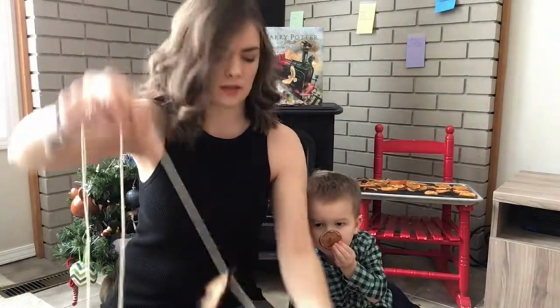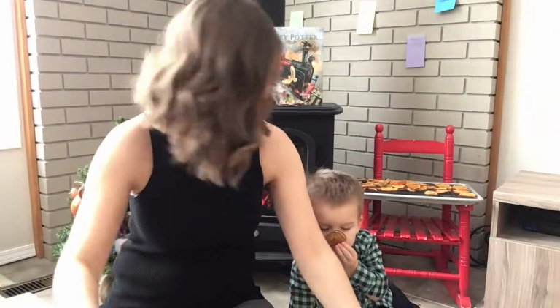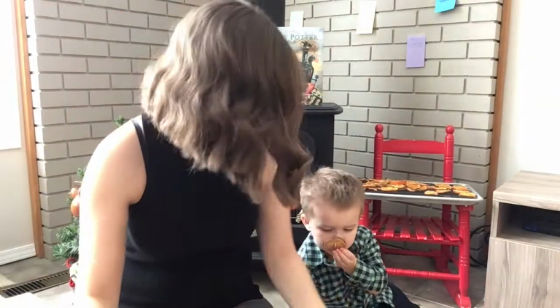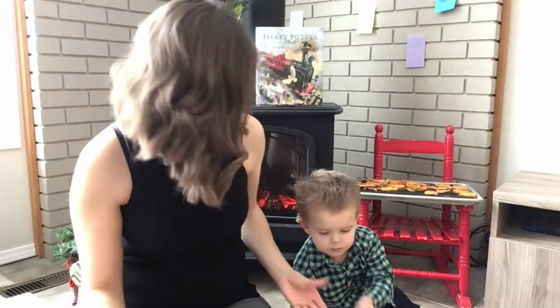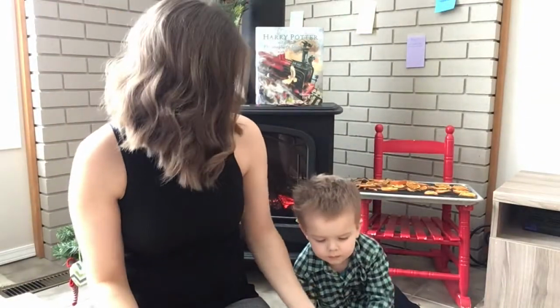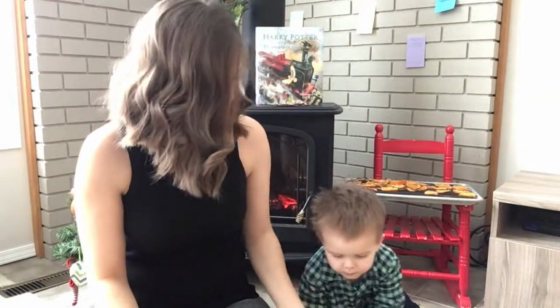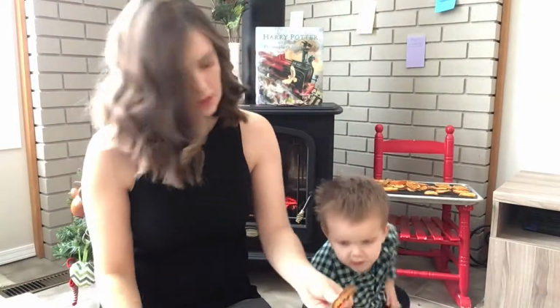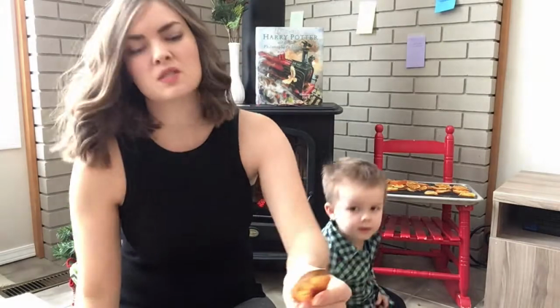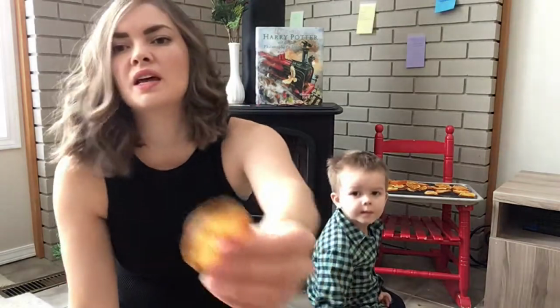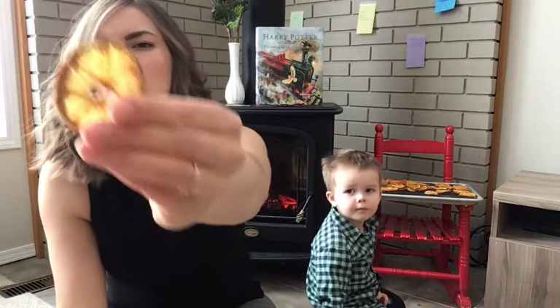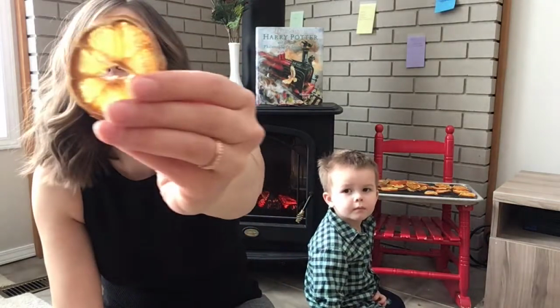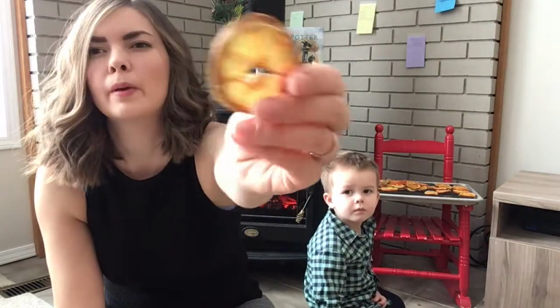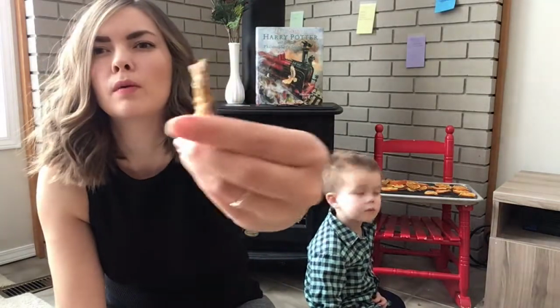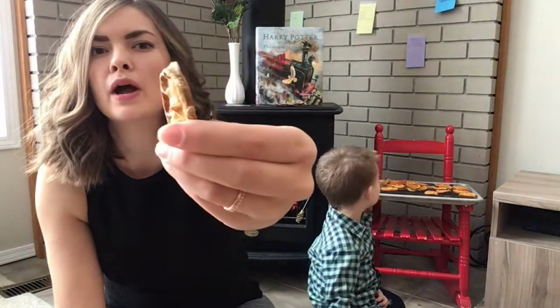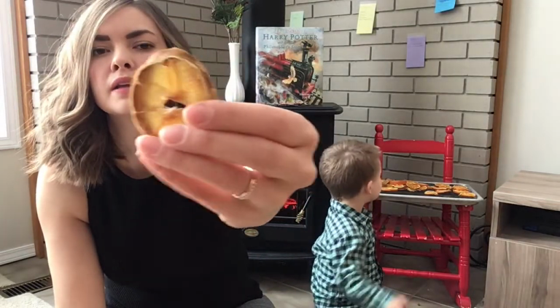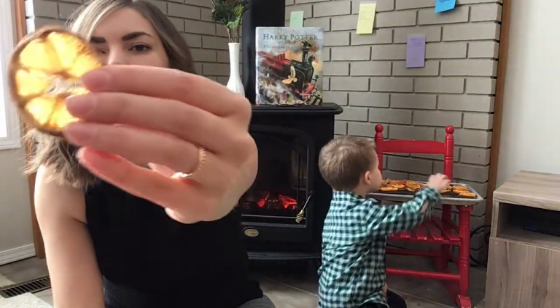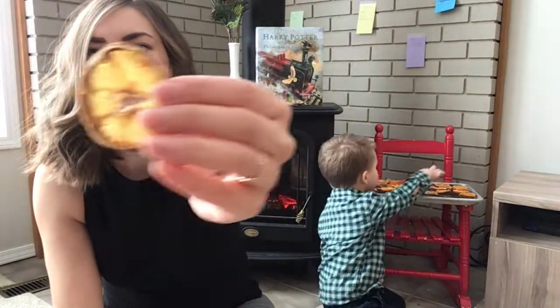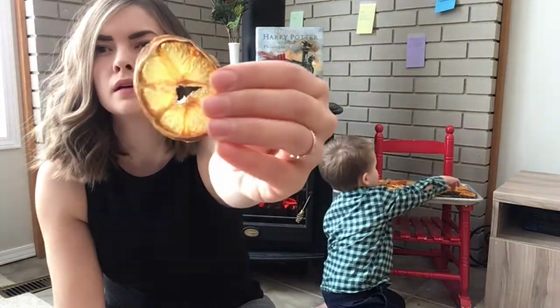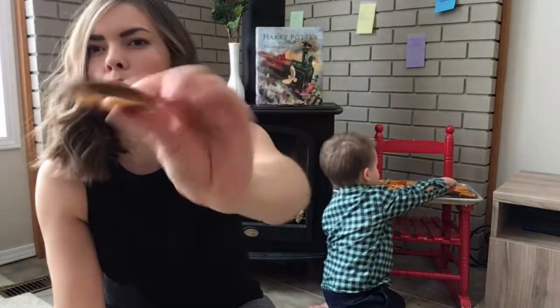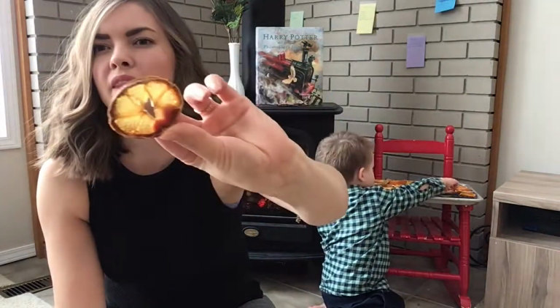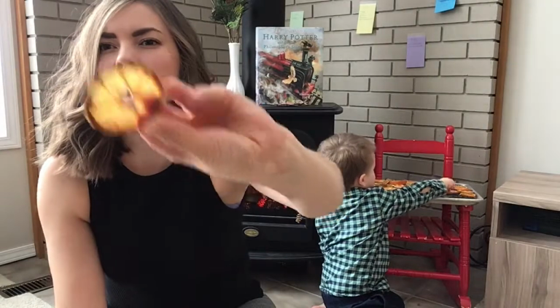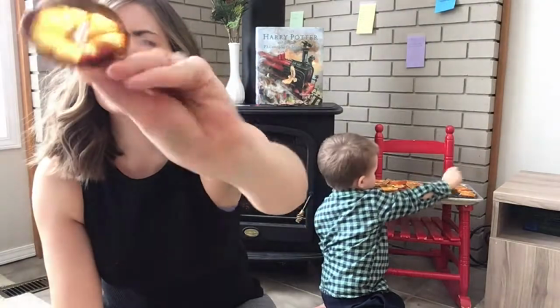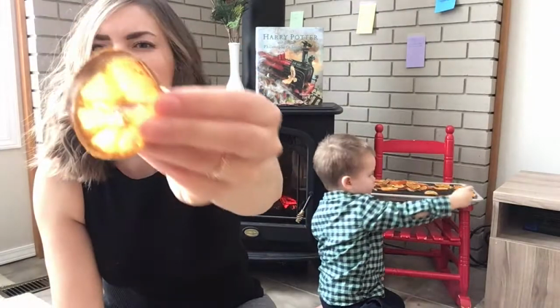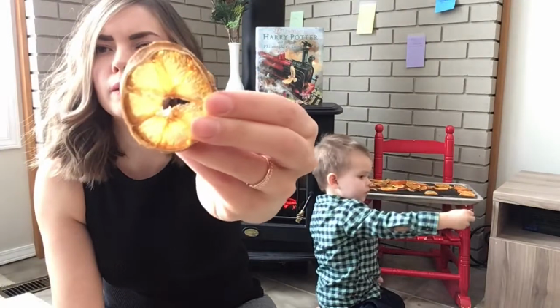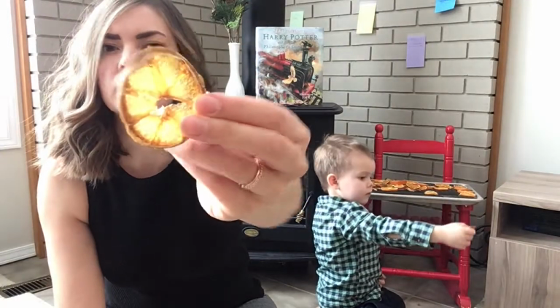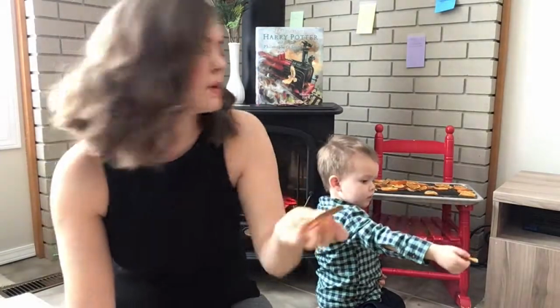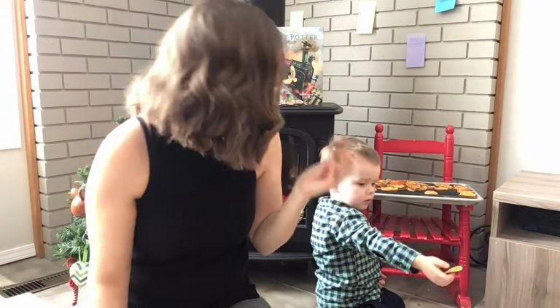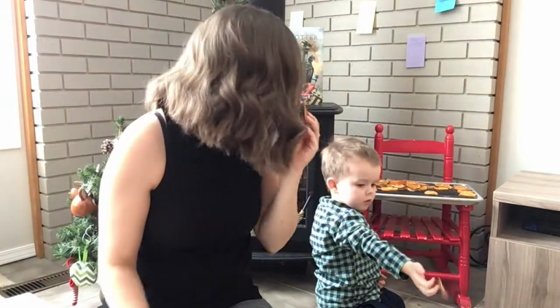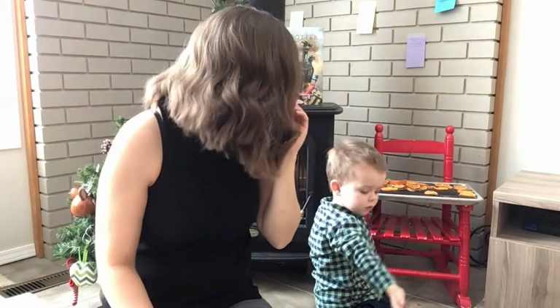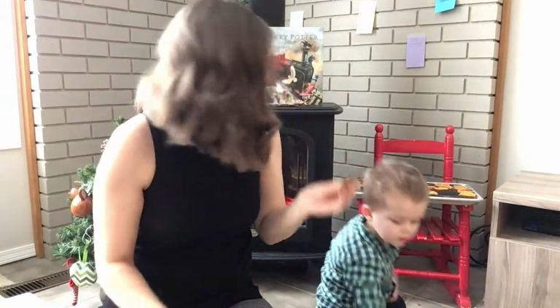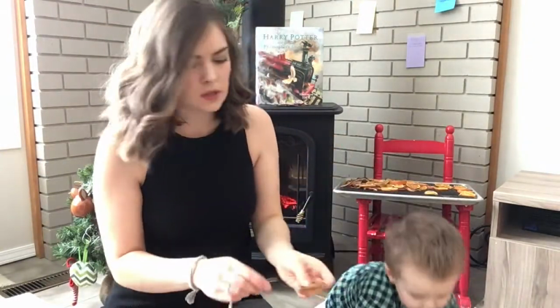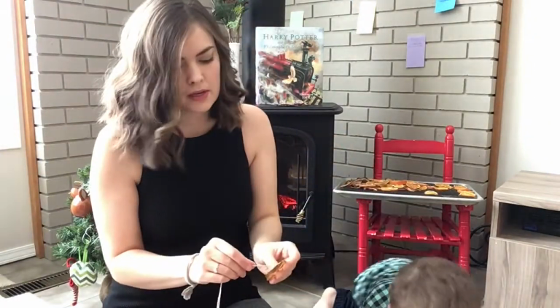Do the lemons smell nice? This is what the lemons turned out like — they're a bit more brown on the outside, but when they catch the light they're still quite pretty and they smell good too, right buddy?